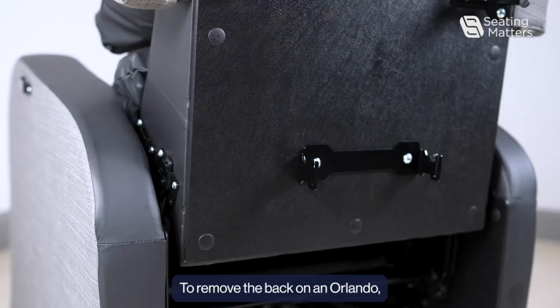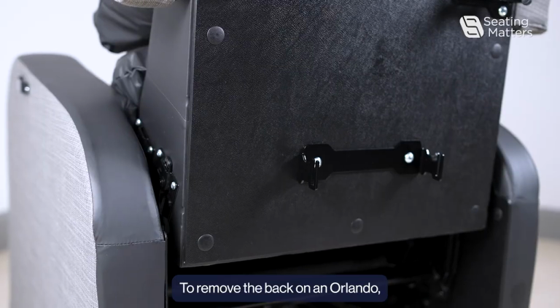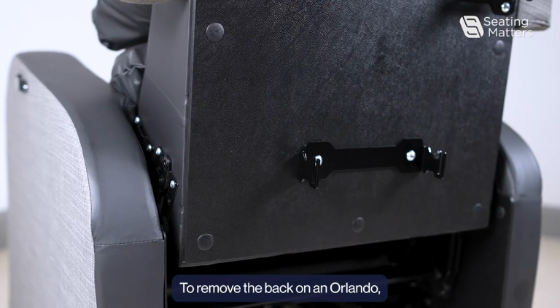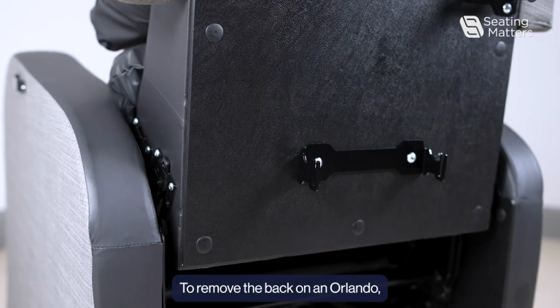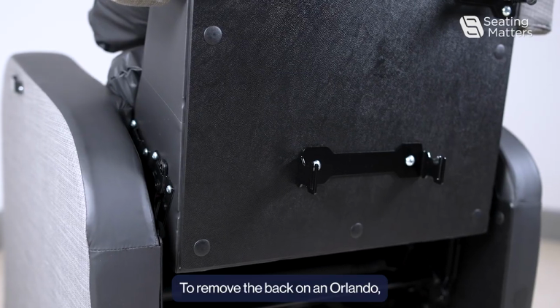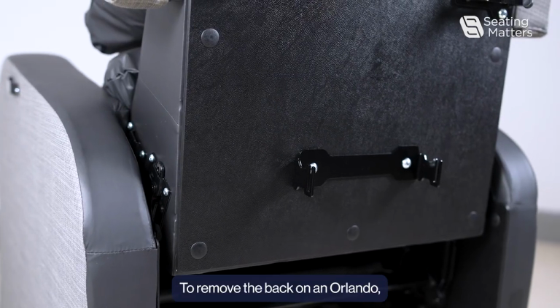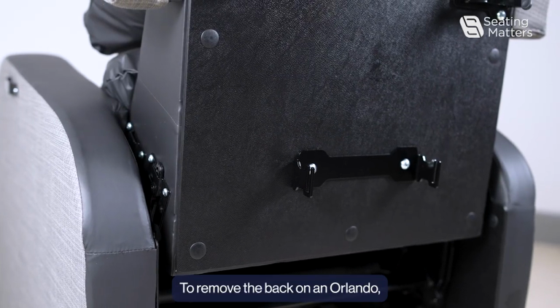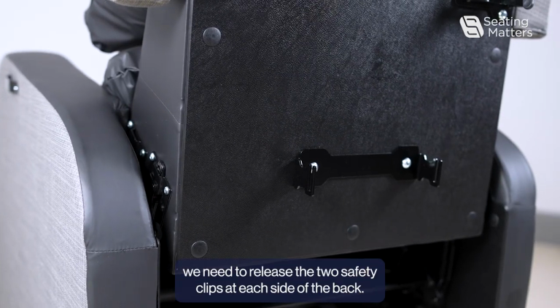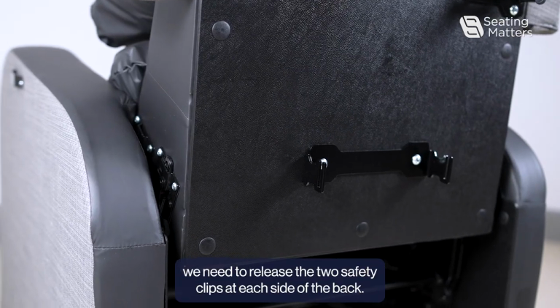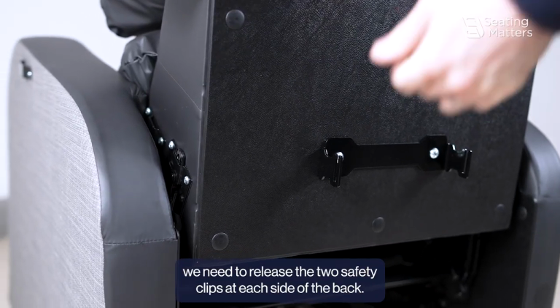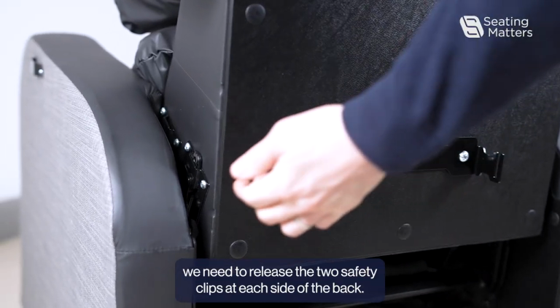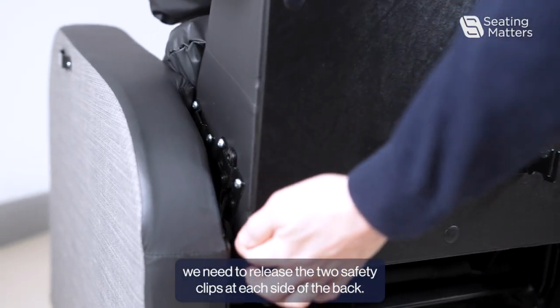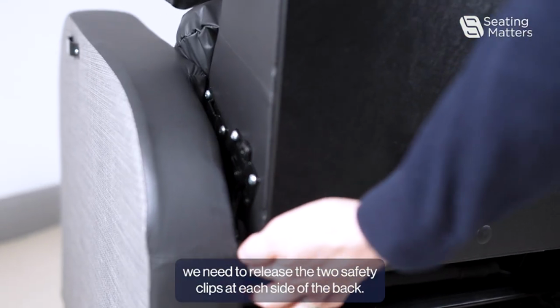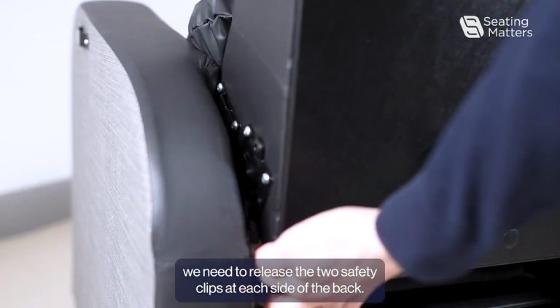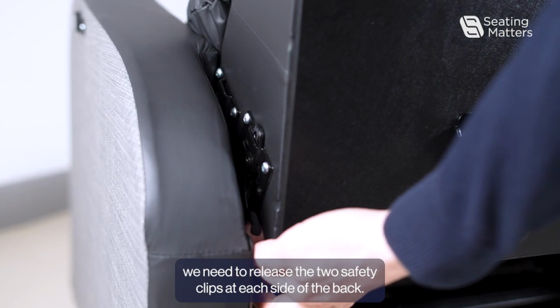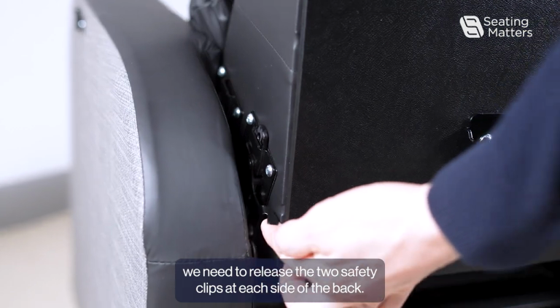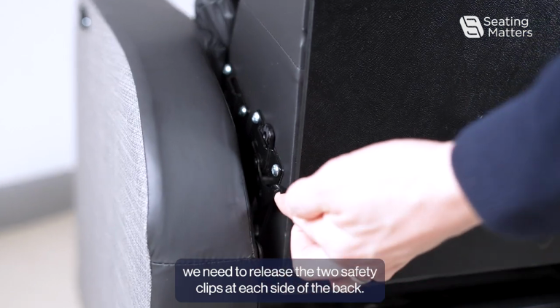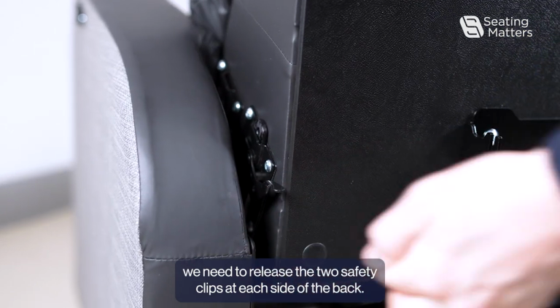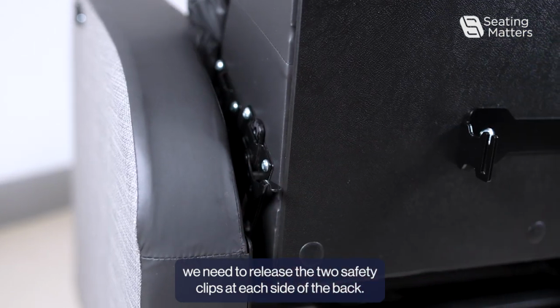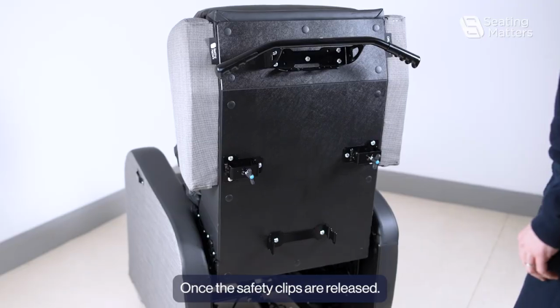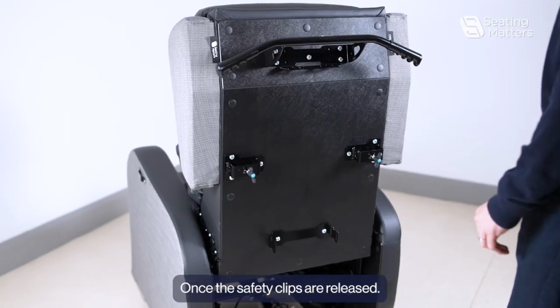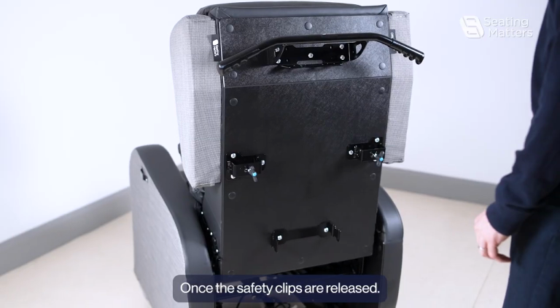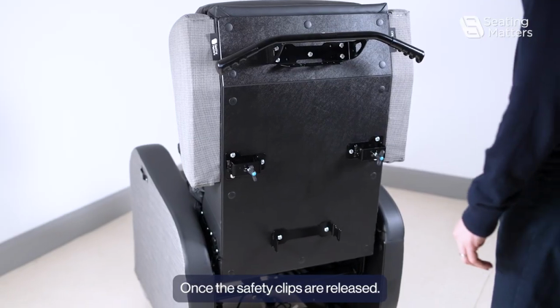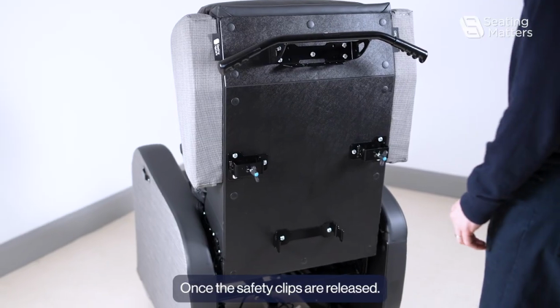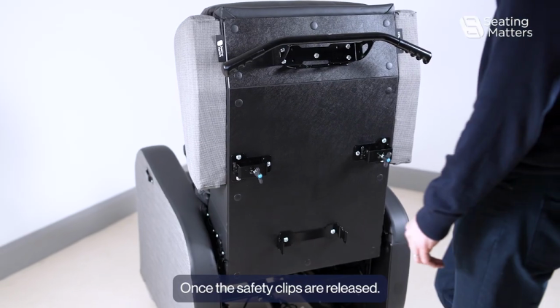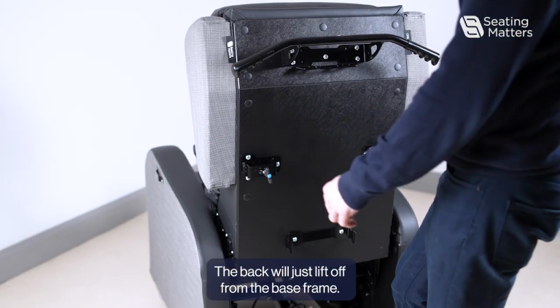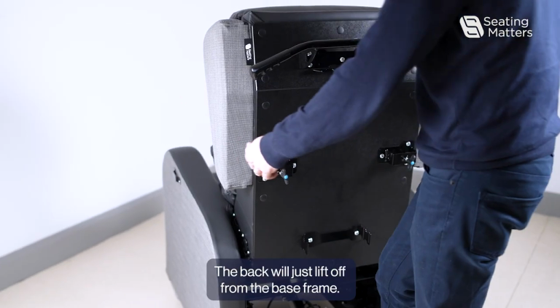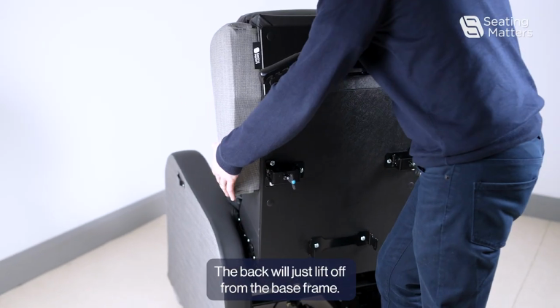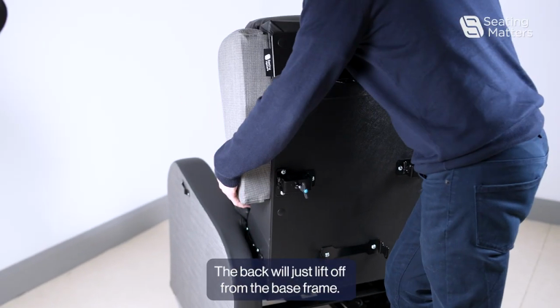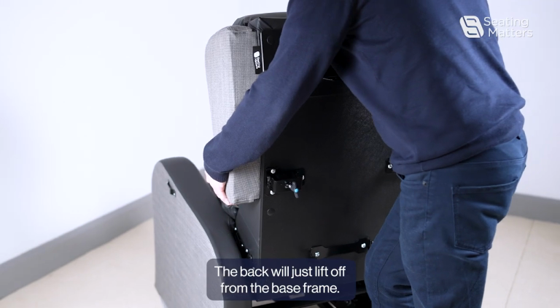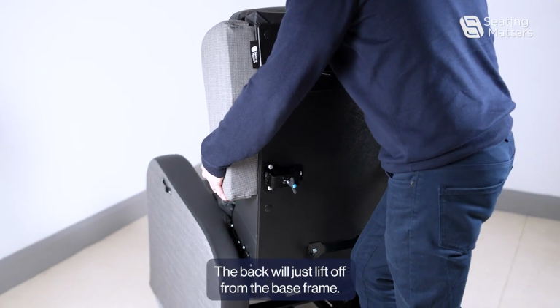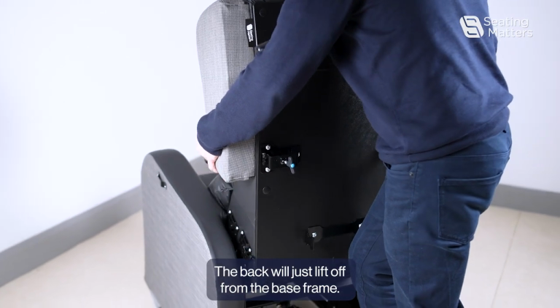To remove the back on an Orlando, we need to release the two safety clips at each side of the back. Once the safety clips are released, the back will just lift off from the base frame.